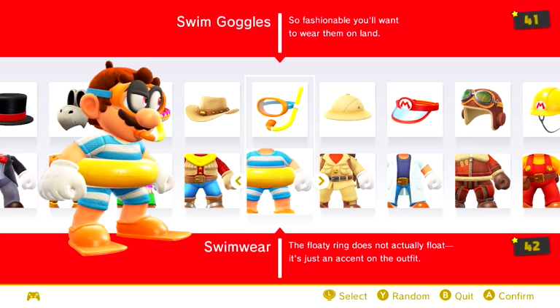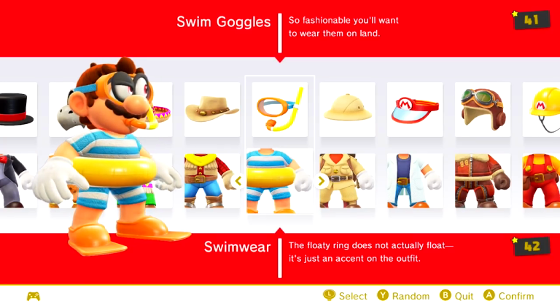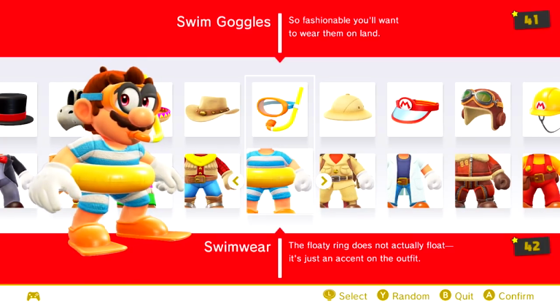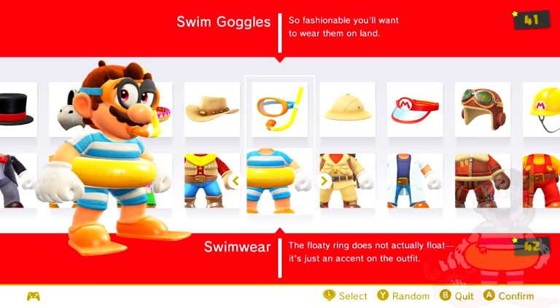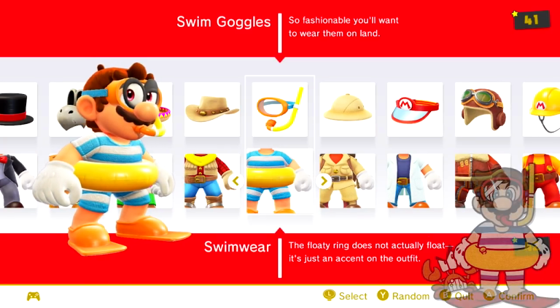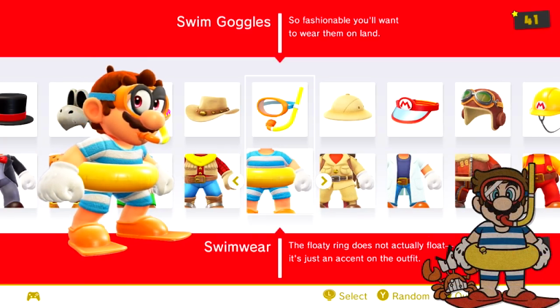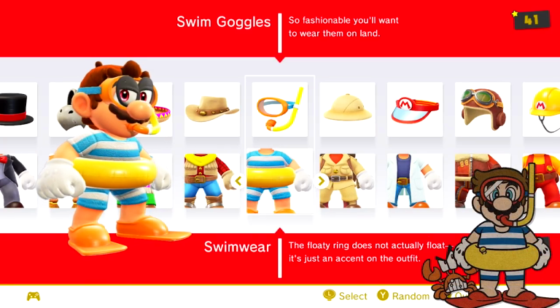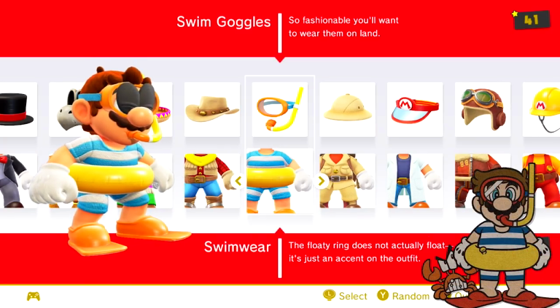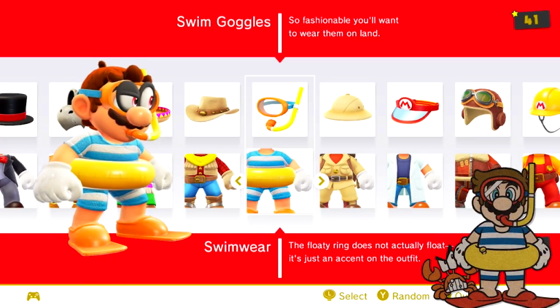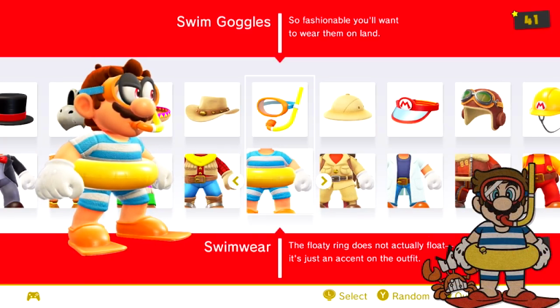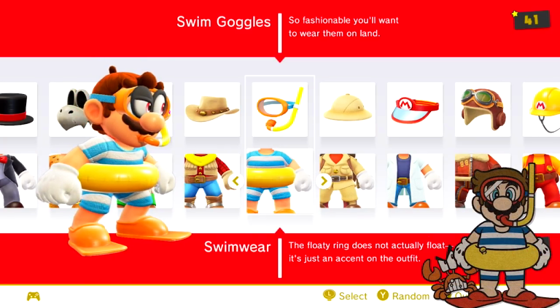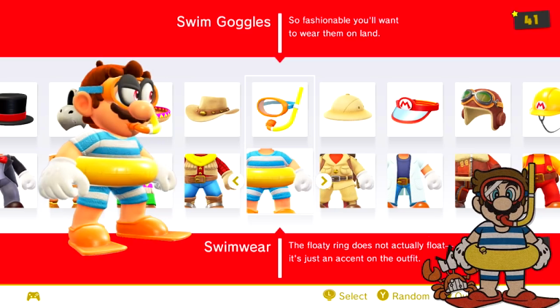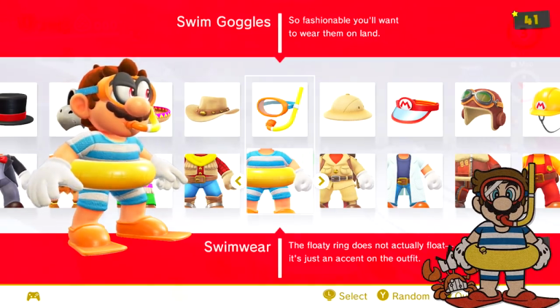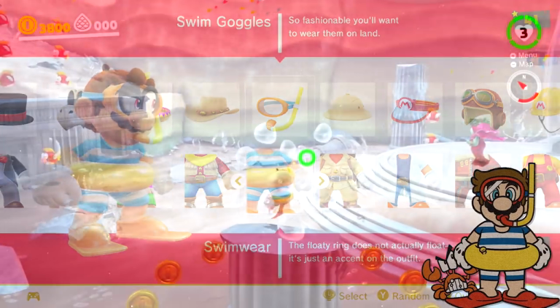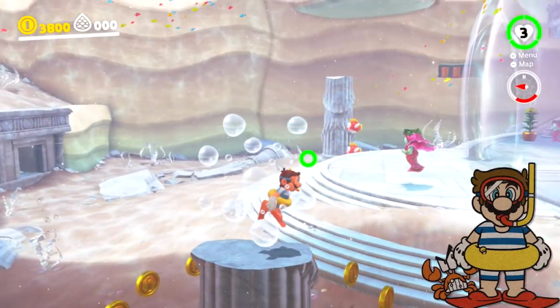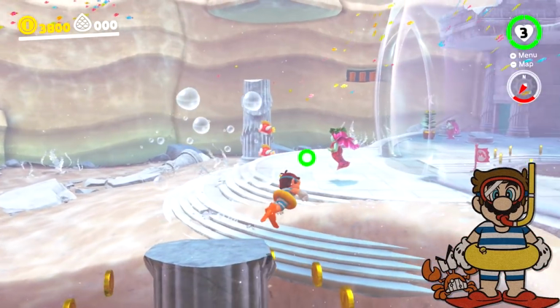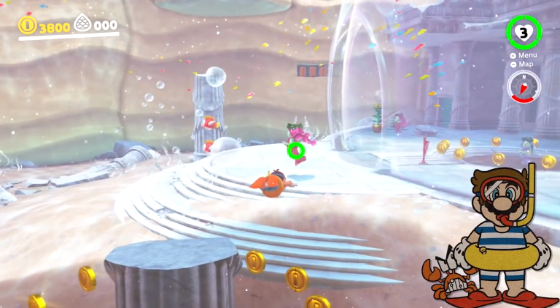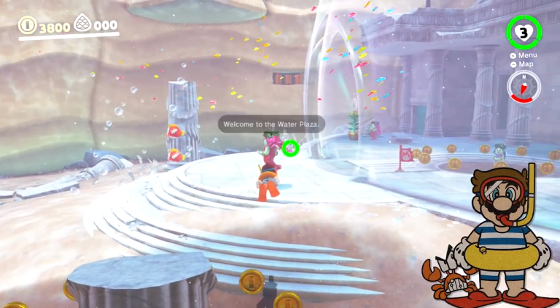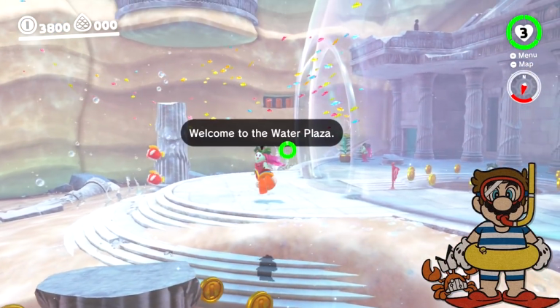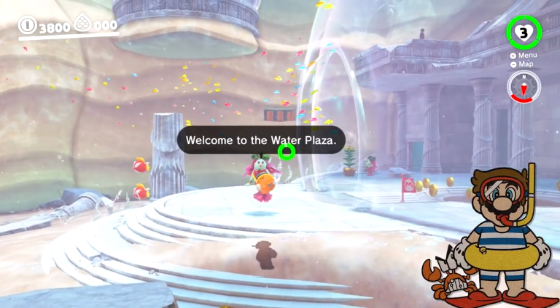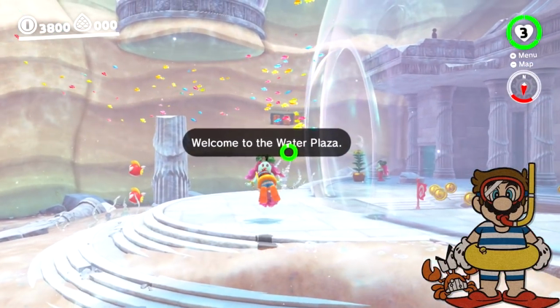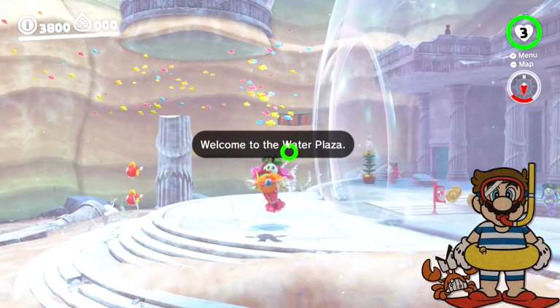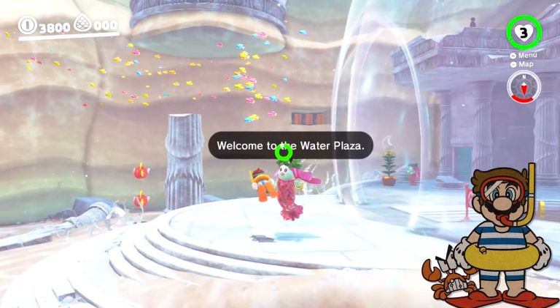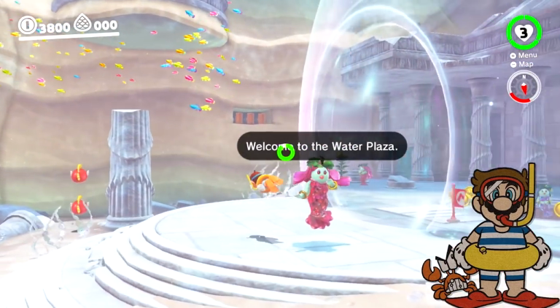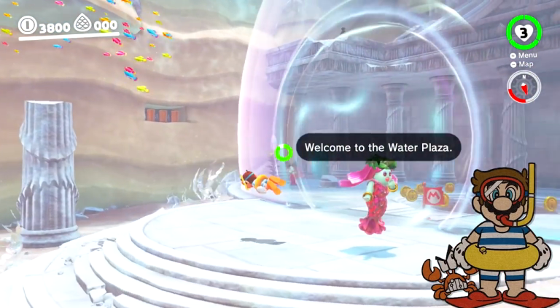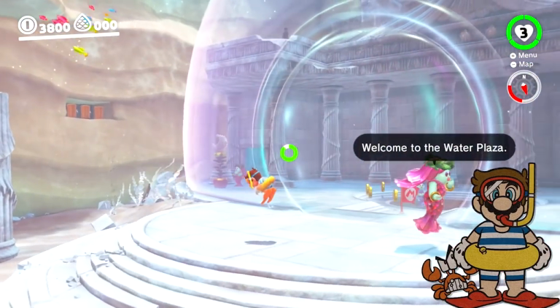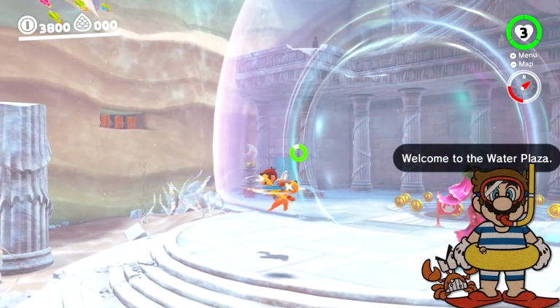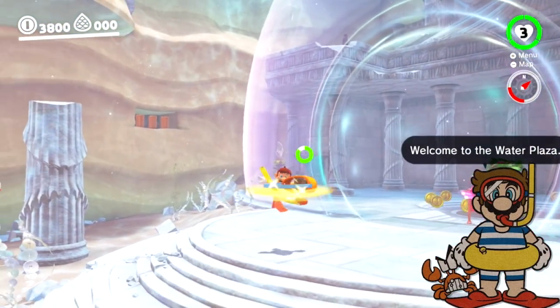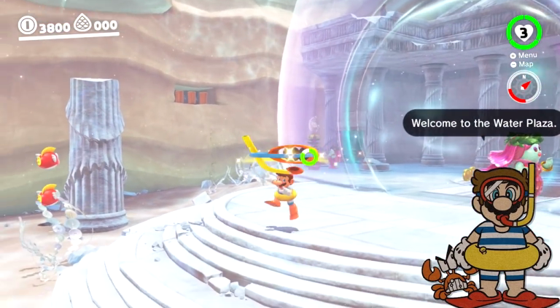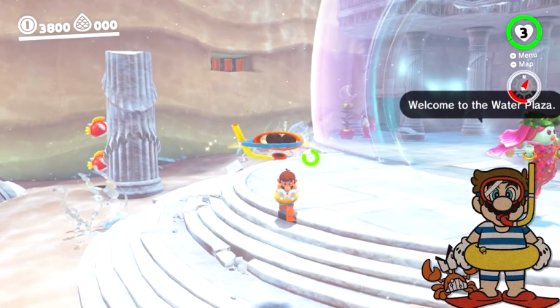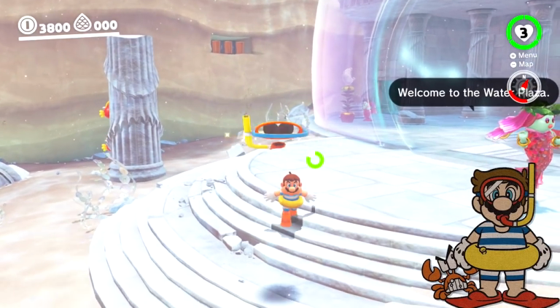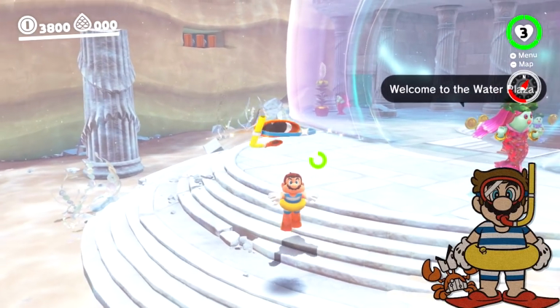The swim goggles and swimwear appeared in the 2016 Club Nintendo Calendar, where Mario is dressed up in many different outfits to accentuate each month. He could be seen wearing this outfit in the month of August.